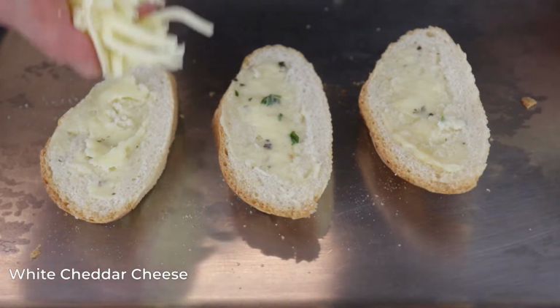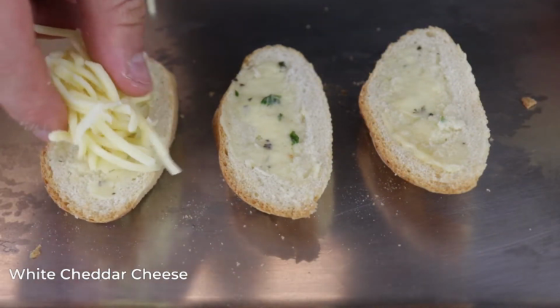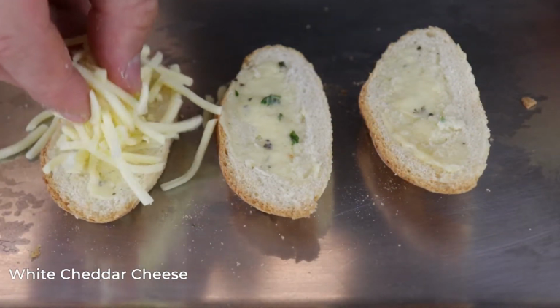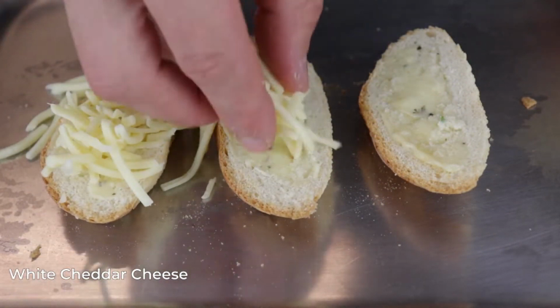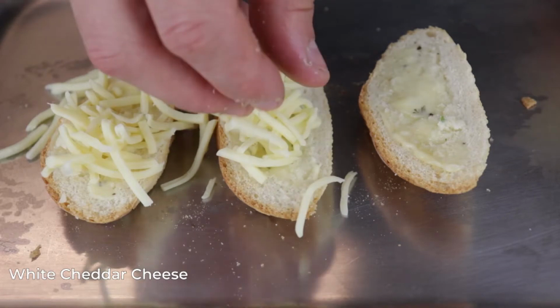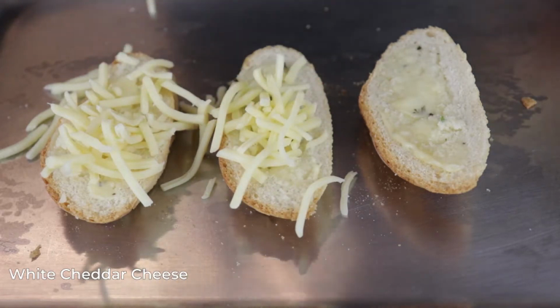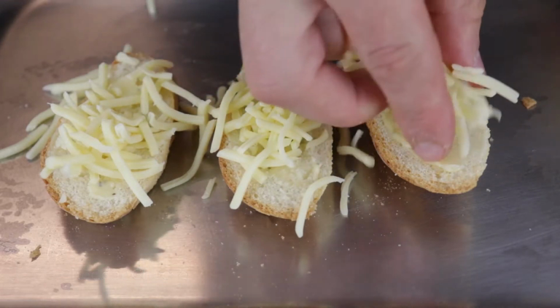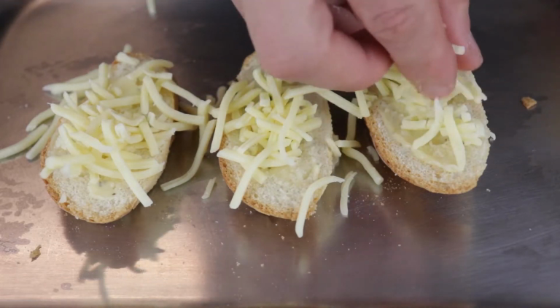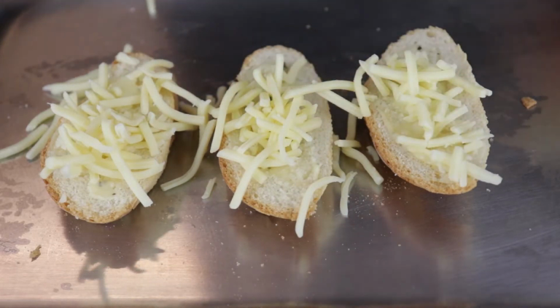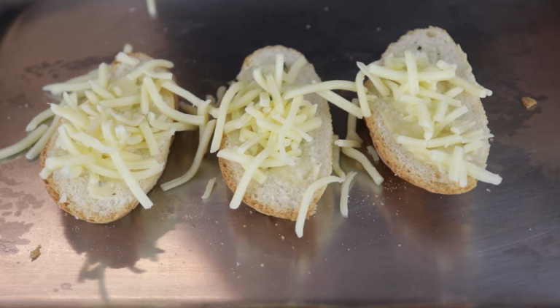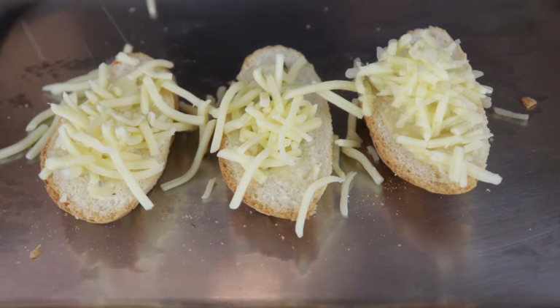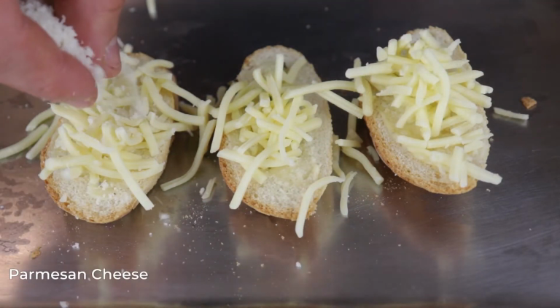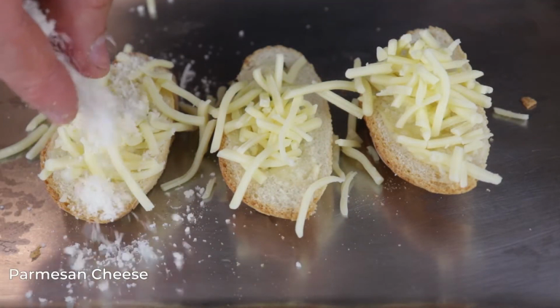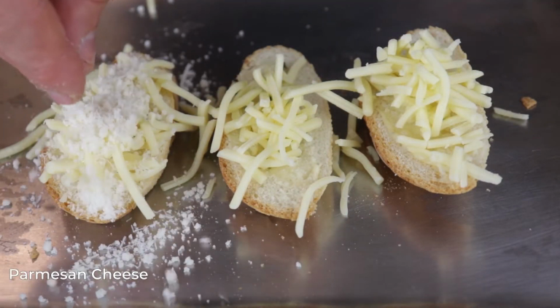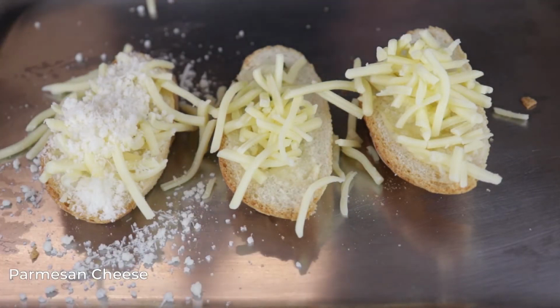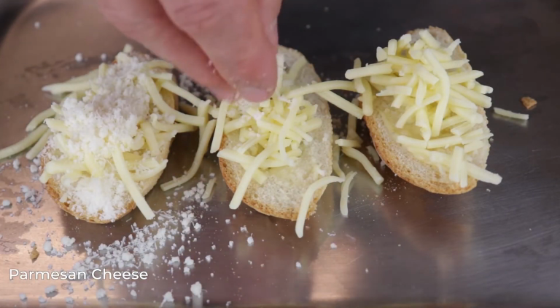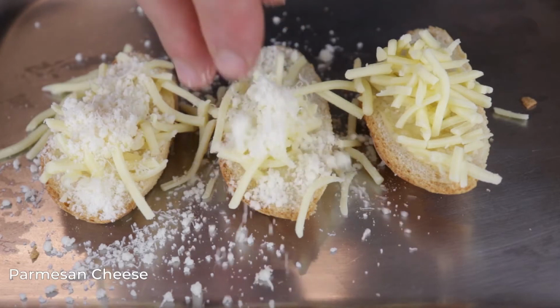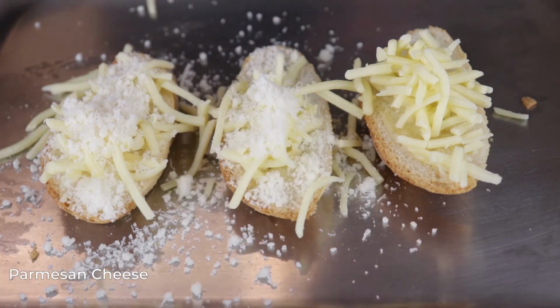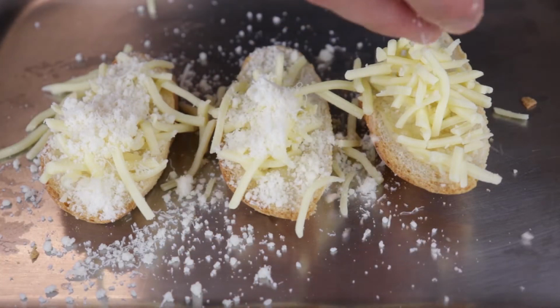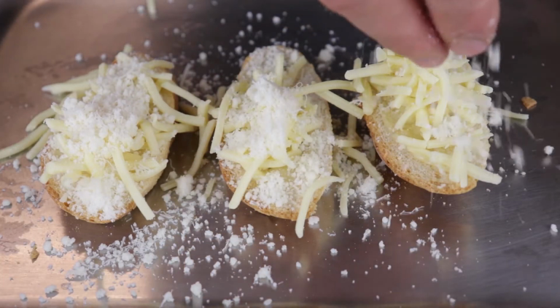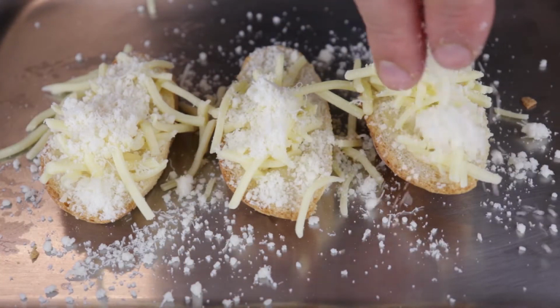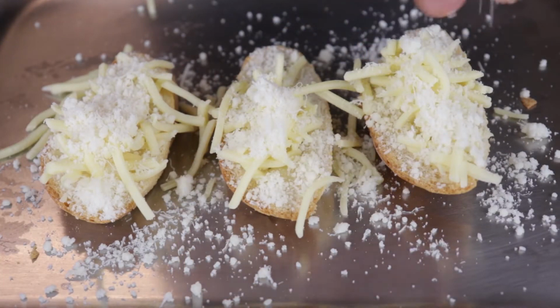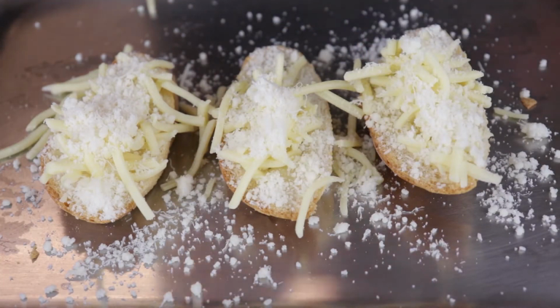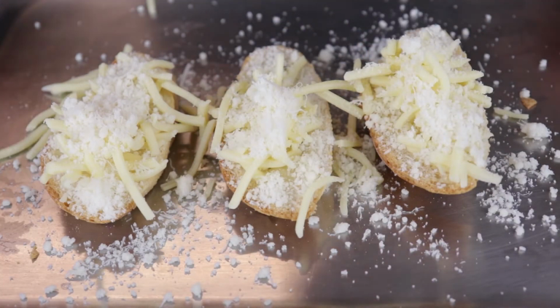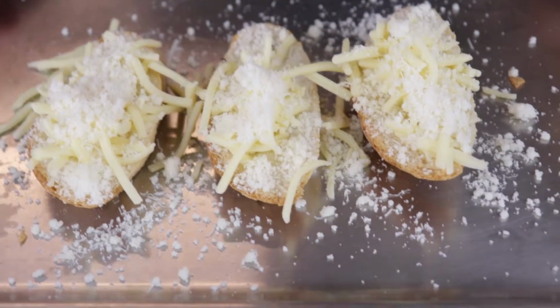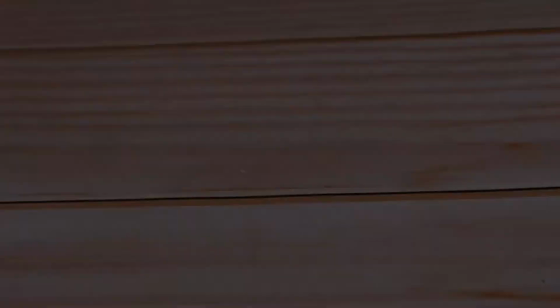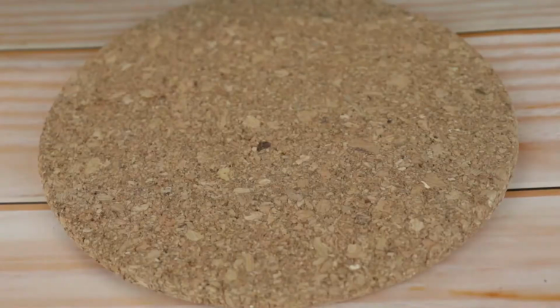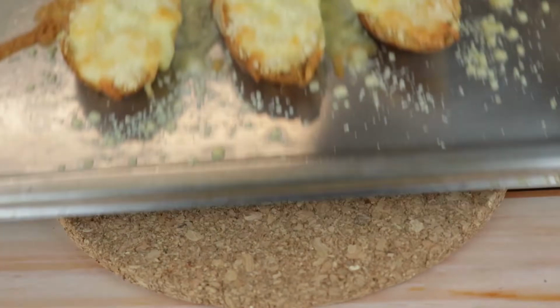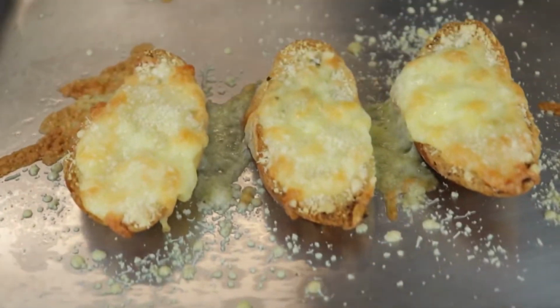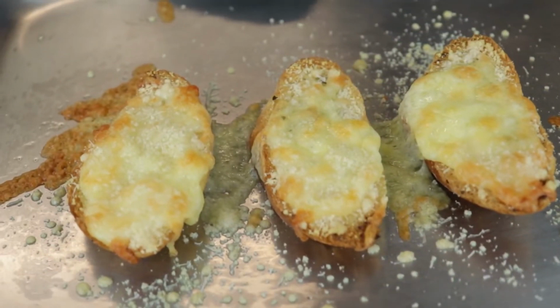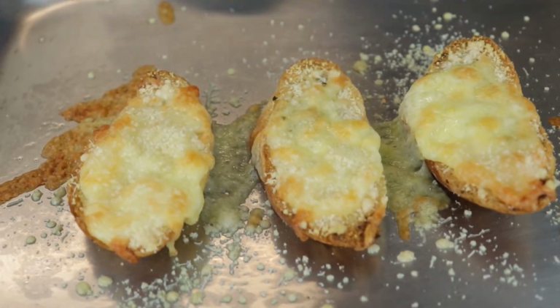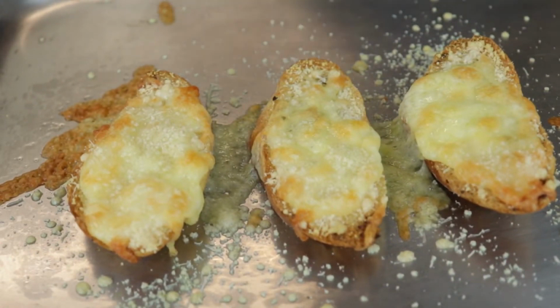Next, add some cheddar on the bread and some parmesan cheese. Bake for 8 to 10 minutes at 180 degrees Celsius or 356 Fahrenheit until you have something like this.